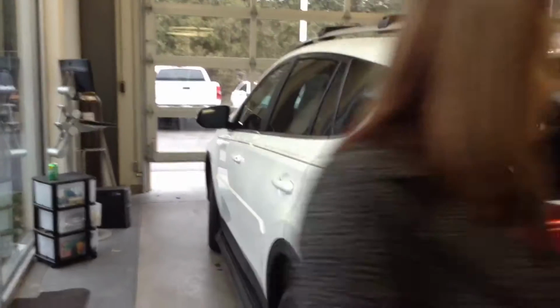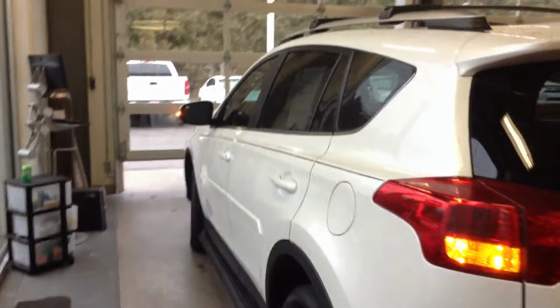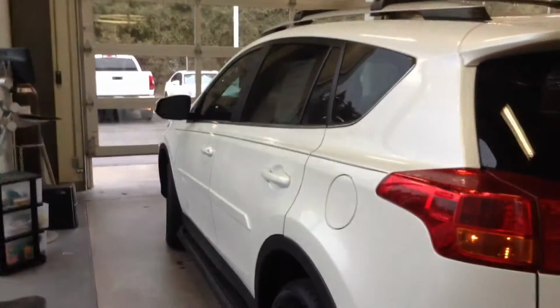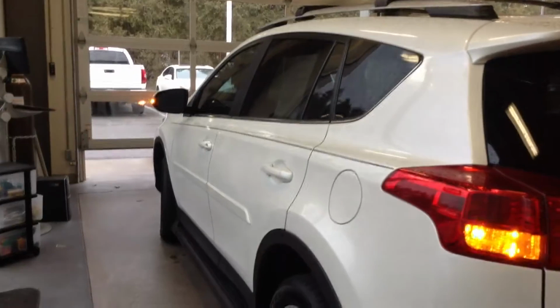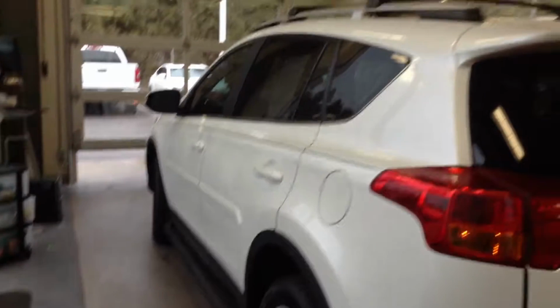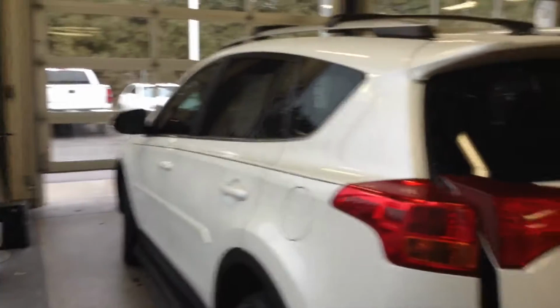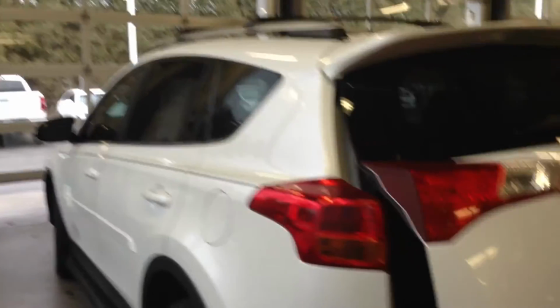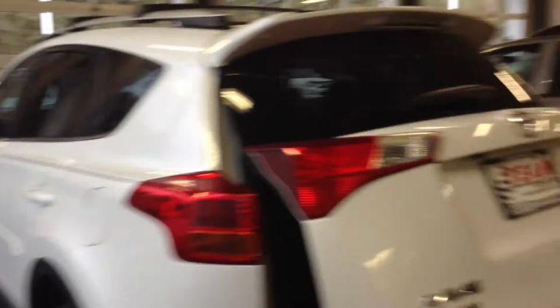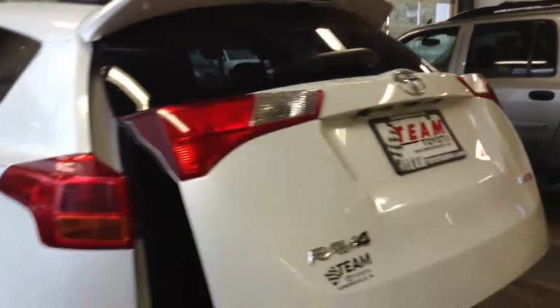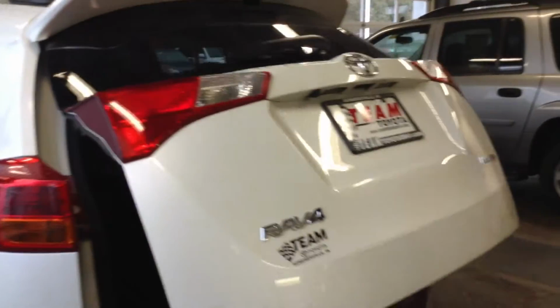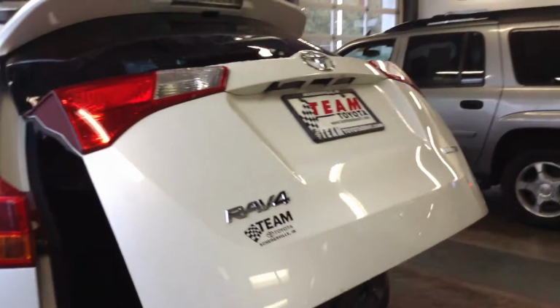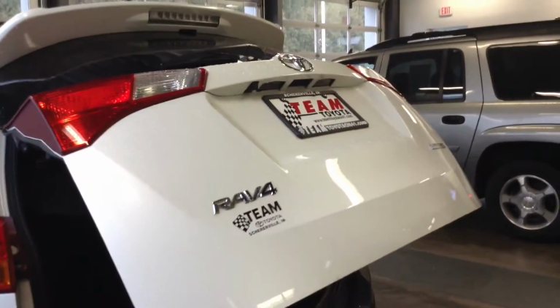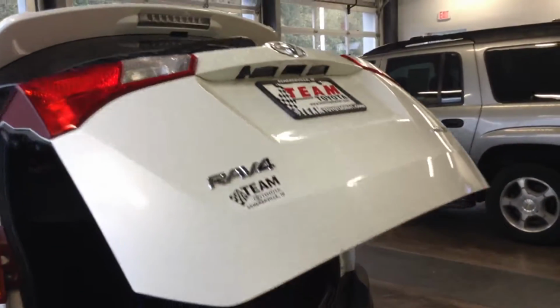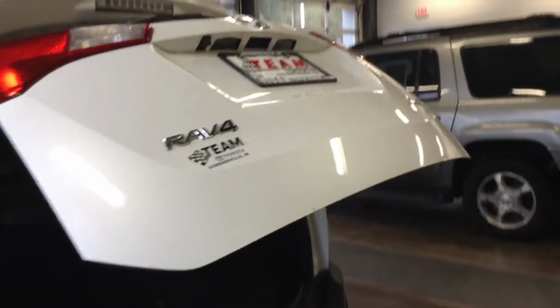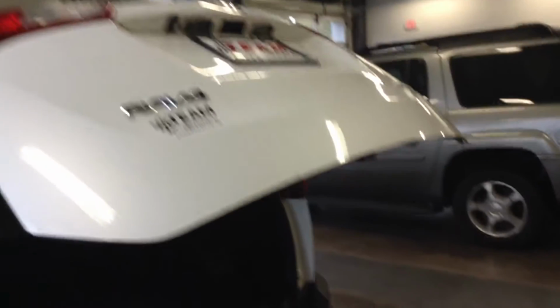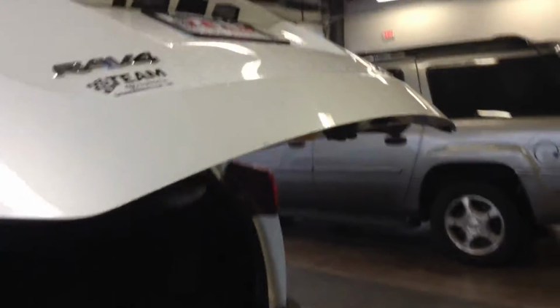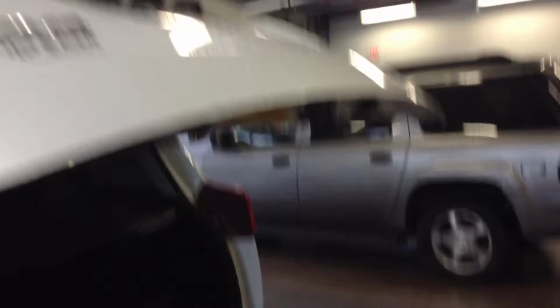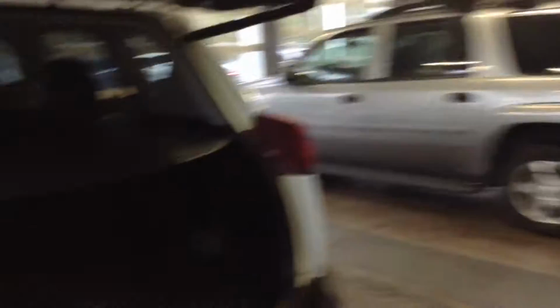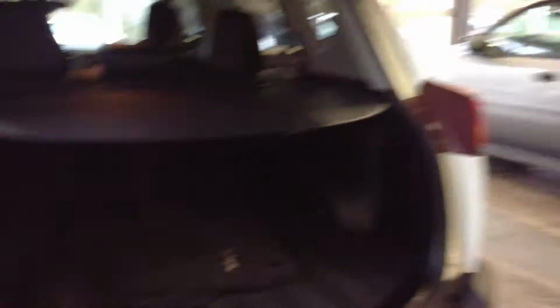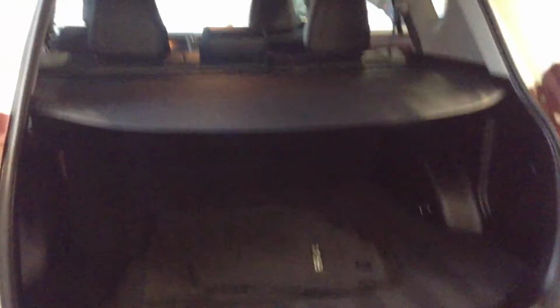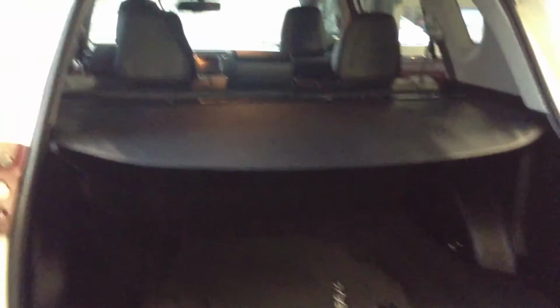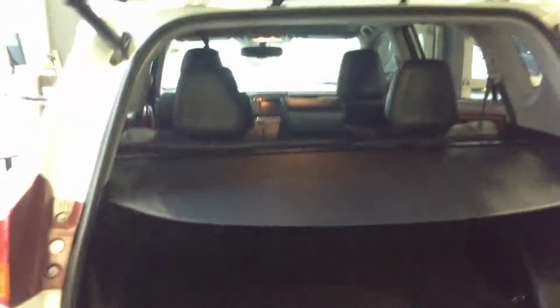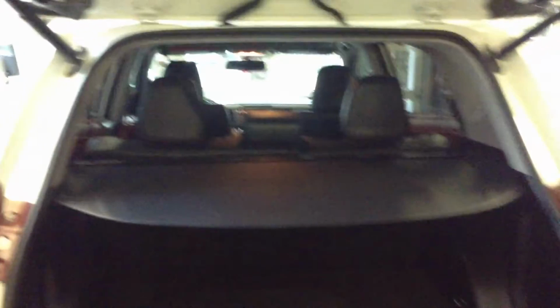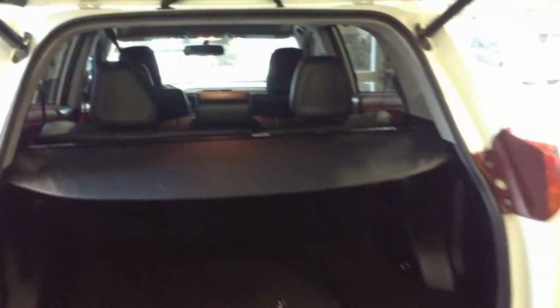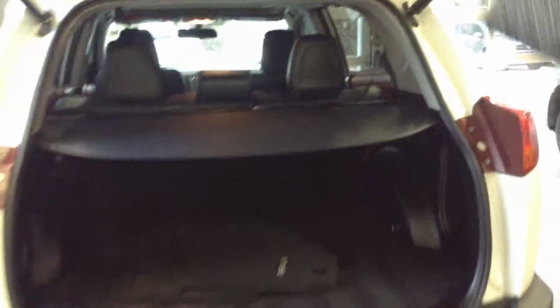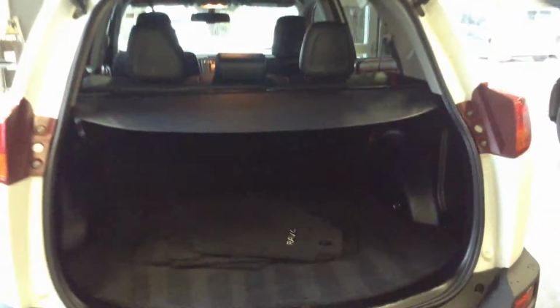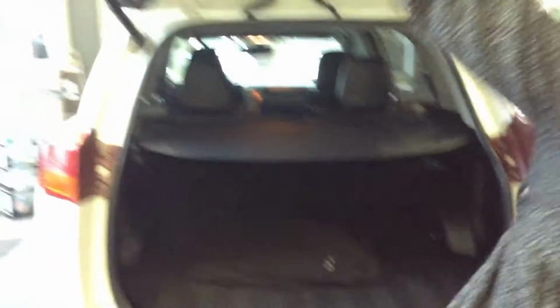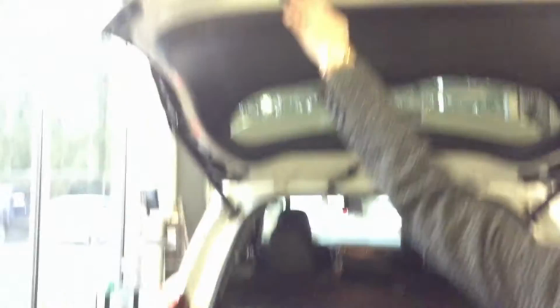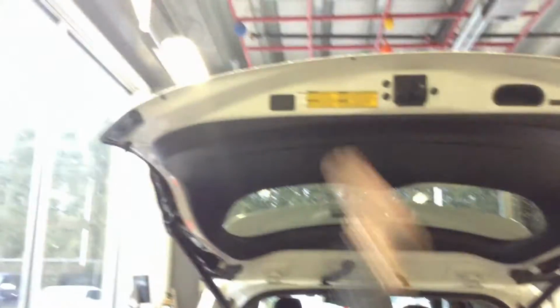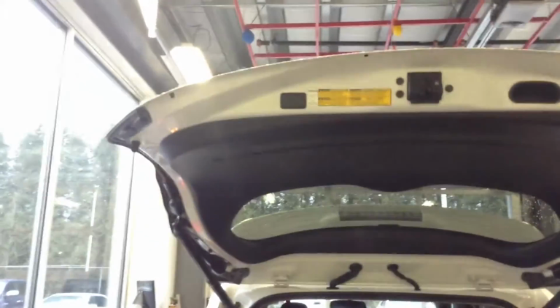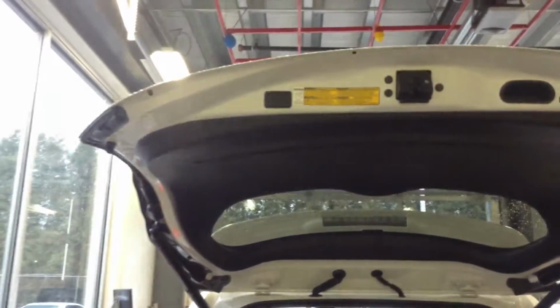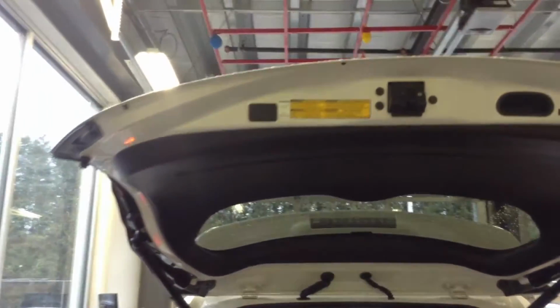This one does have the power liftgate in the back here, so we've got power up, power down. It has a nice cargo cover back here to cover your belongings if you need it. Roomy and clean as well.